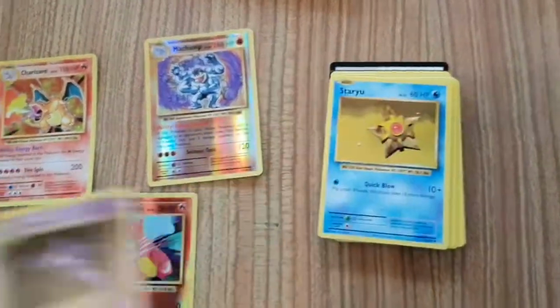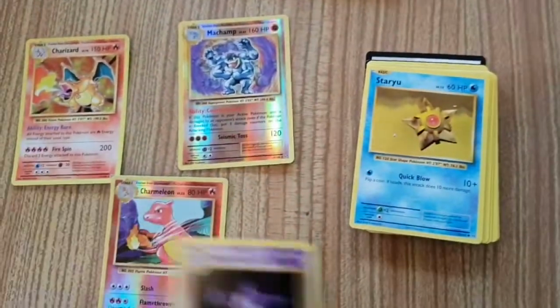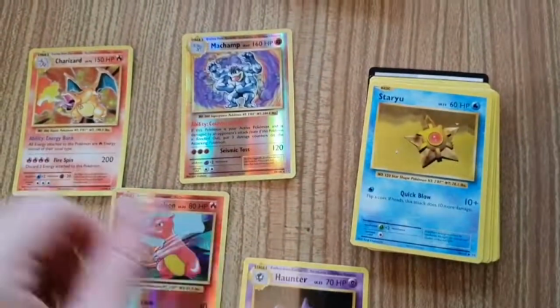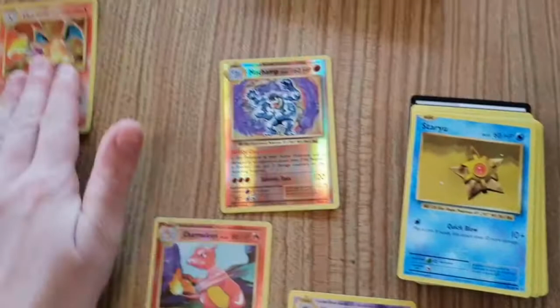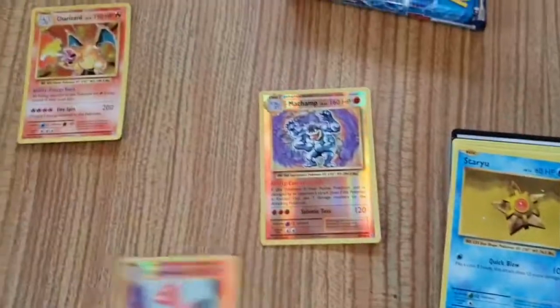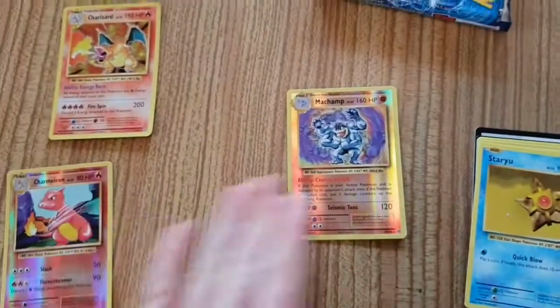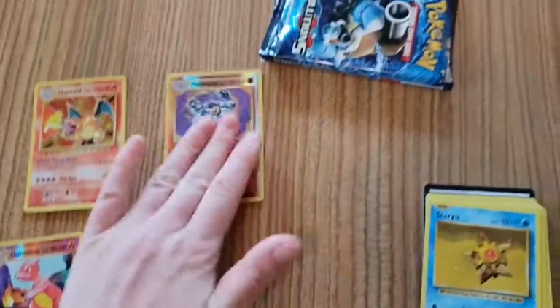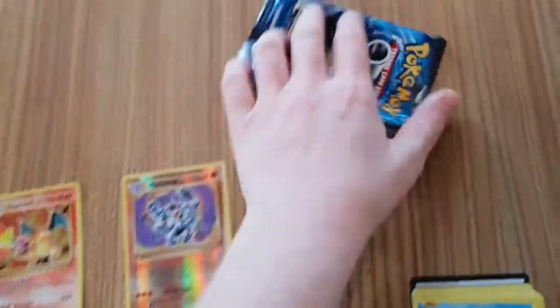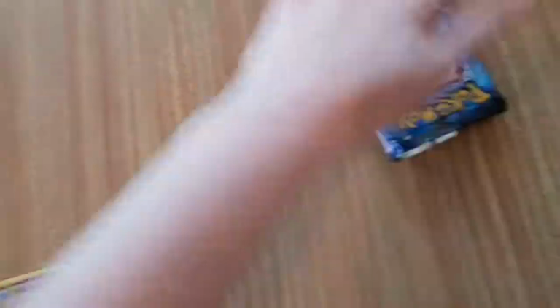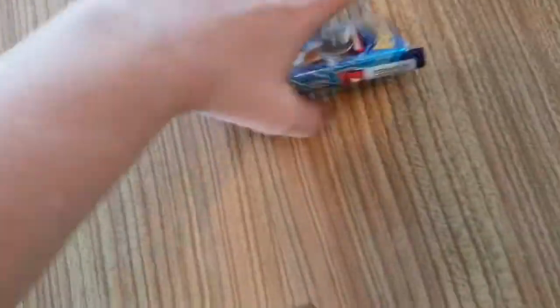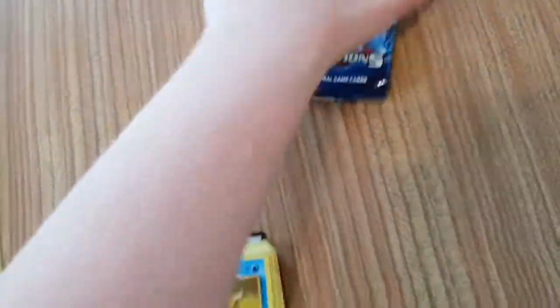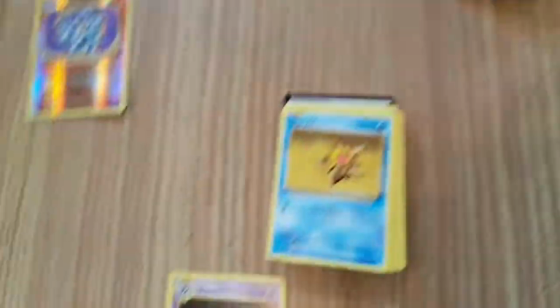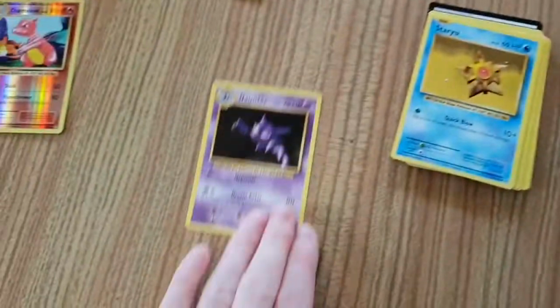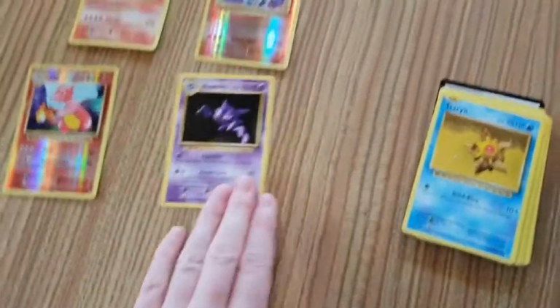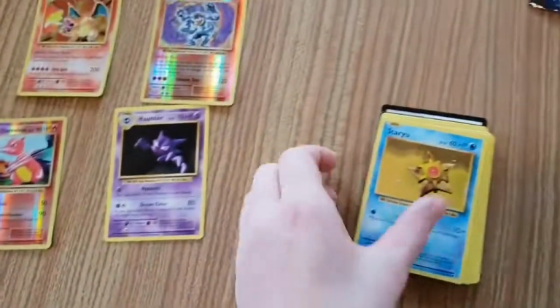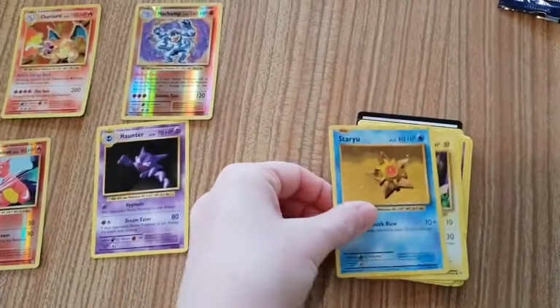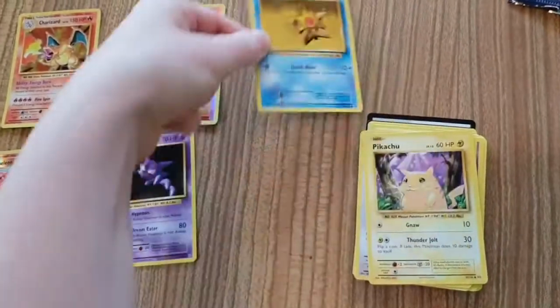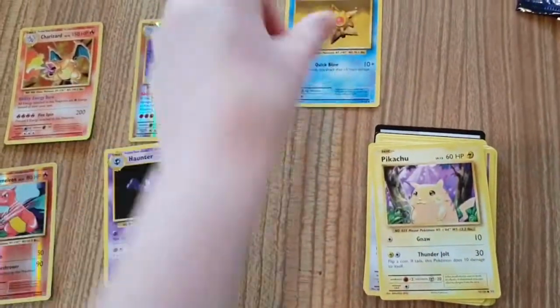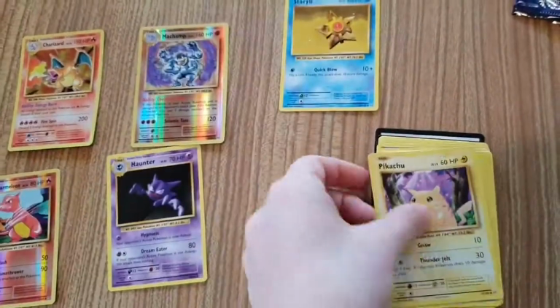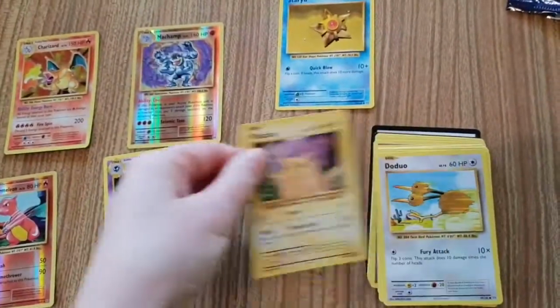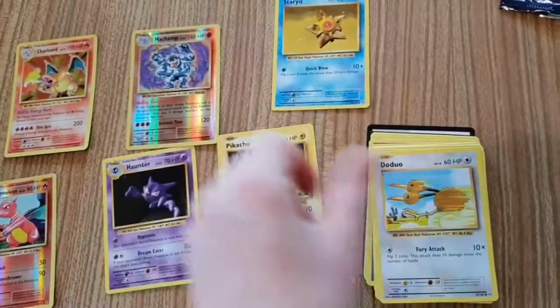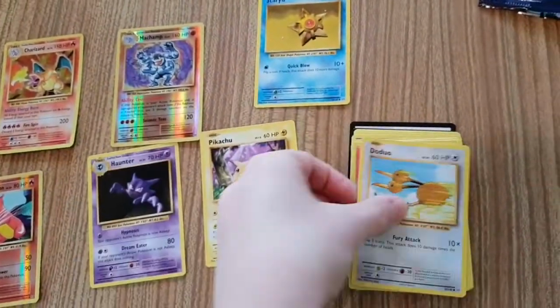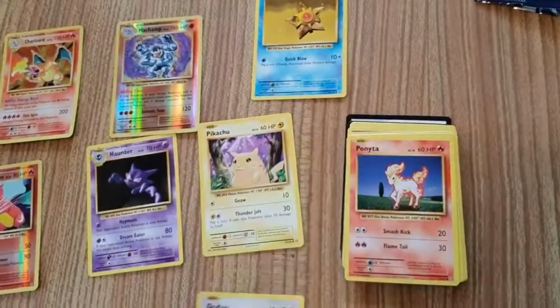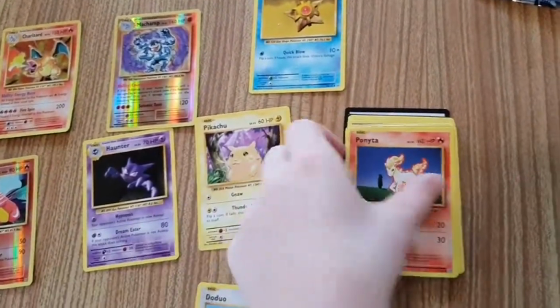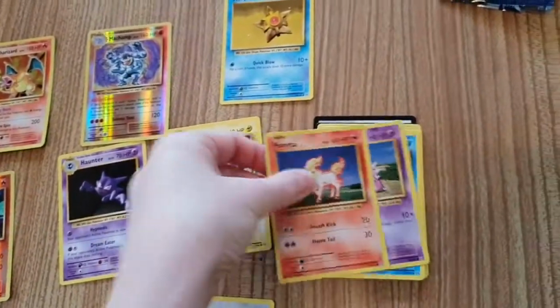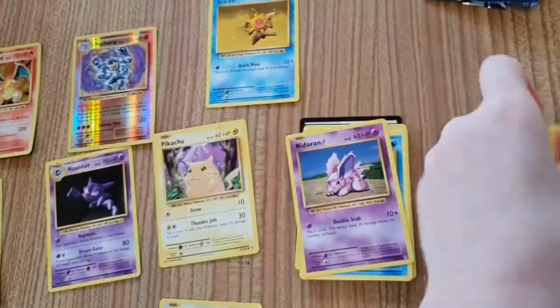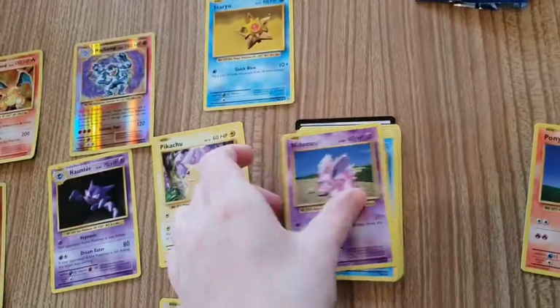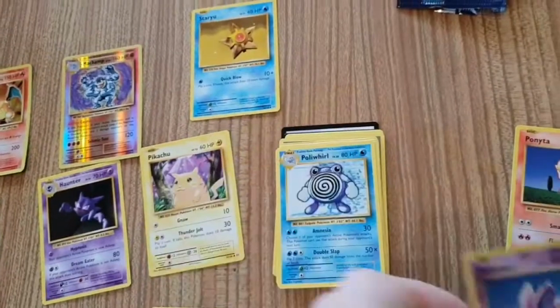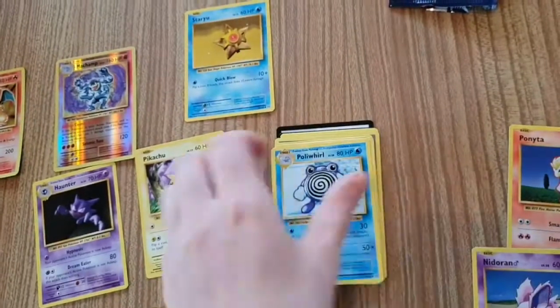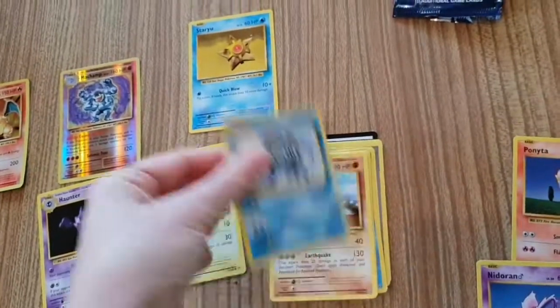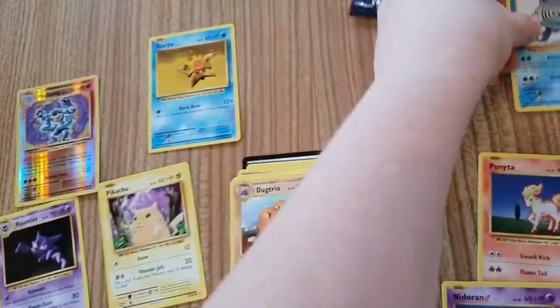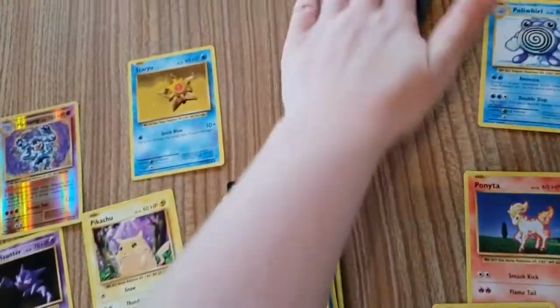I've also got Haunter. Let's spread them all out so we can have a good look at what we've got. We've got Haunter, Starmie, Pikachu, Jynx, Ponyta, Nidoran, and Poliwhirl.